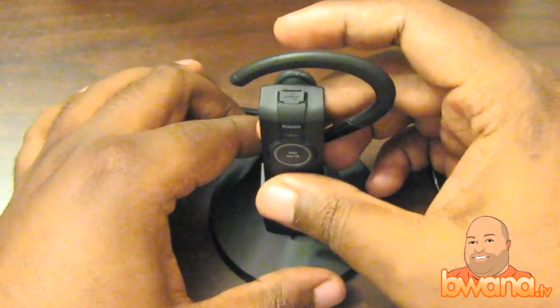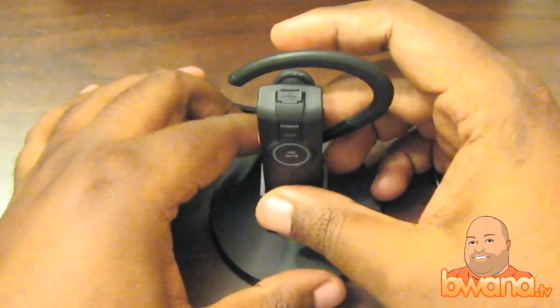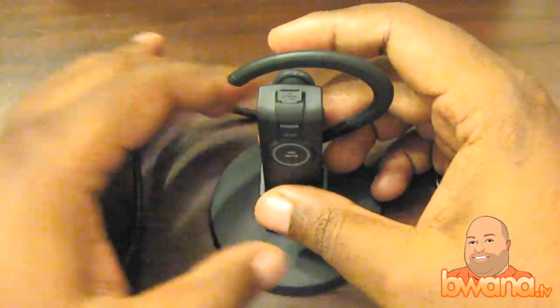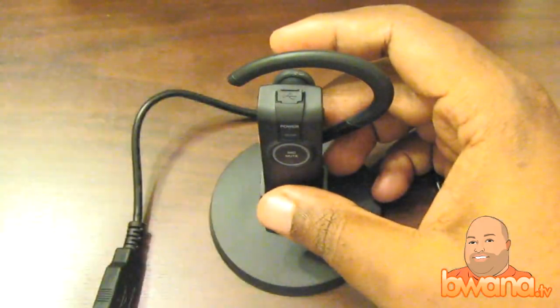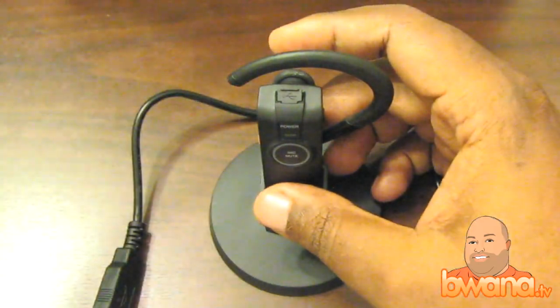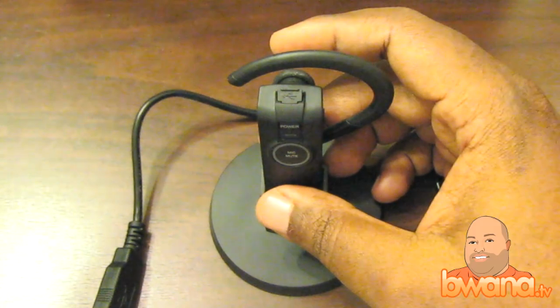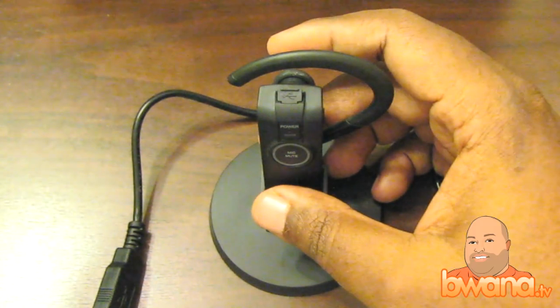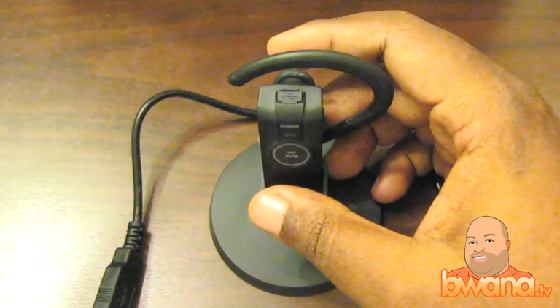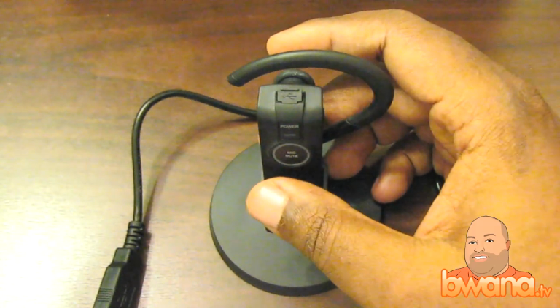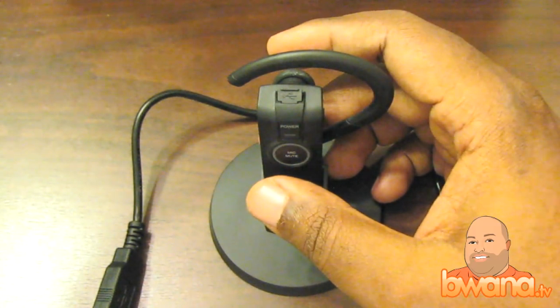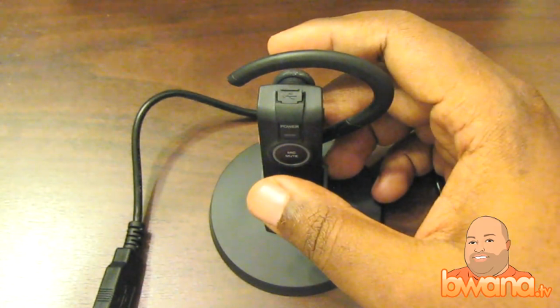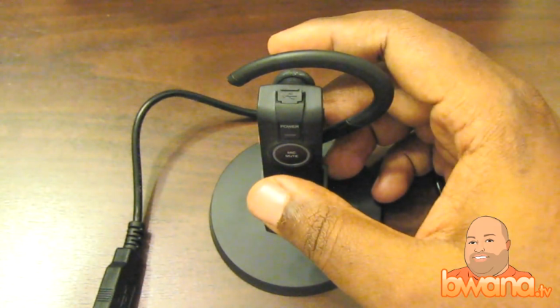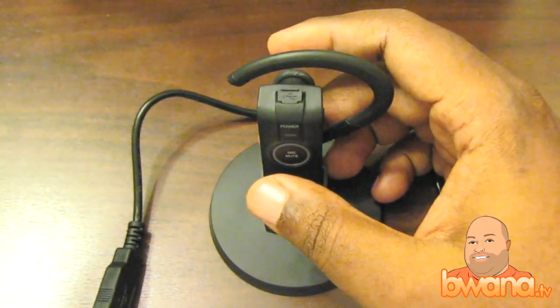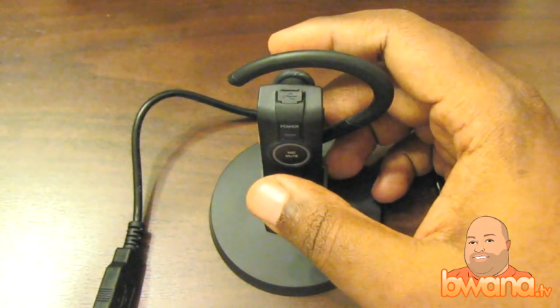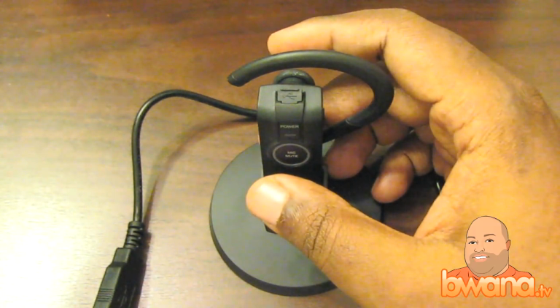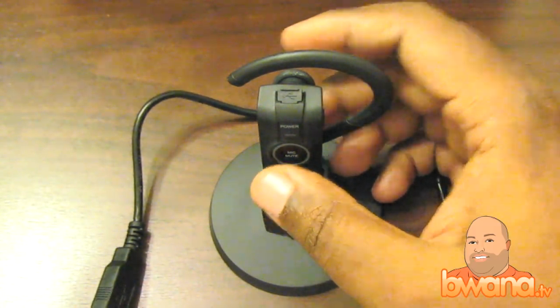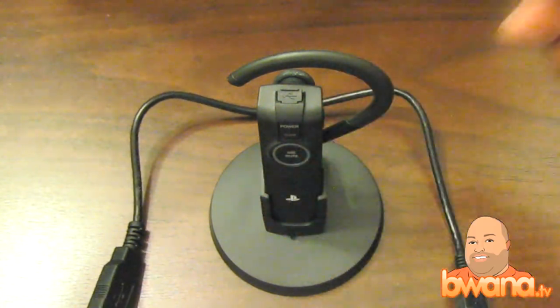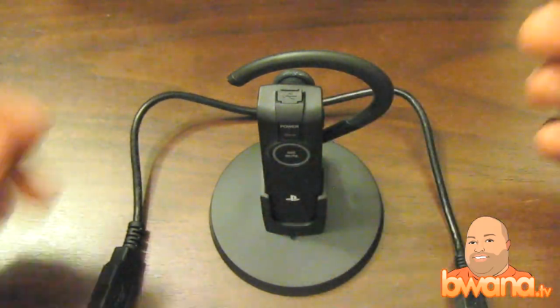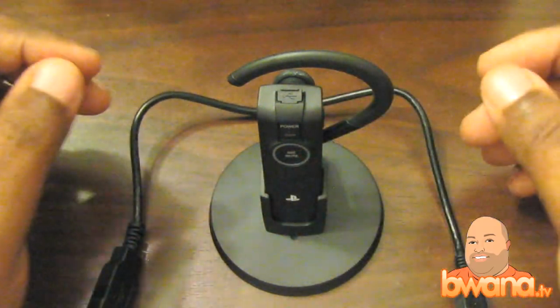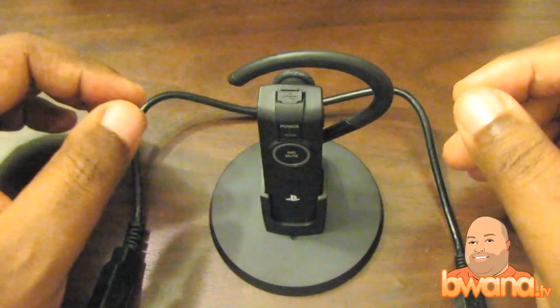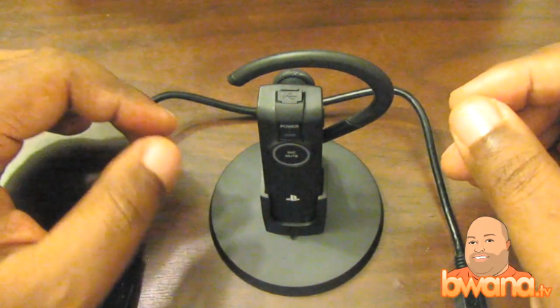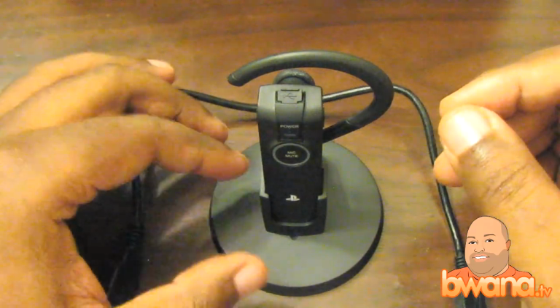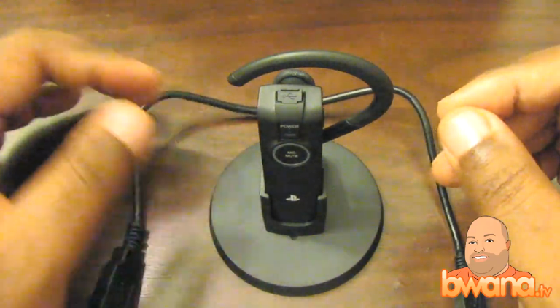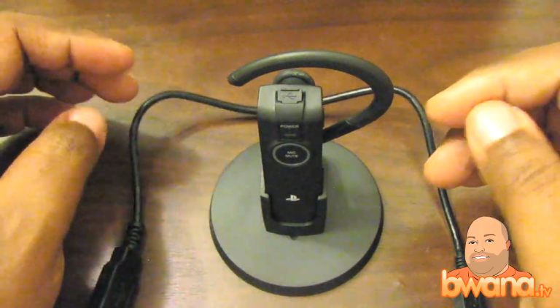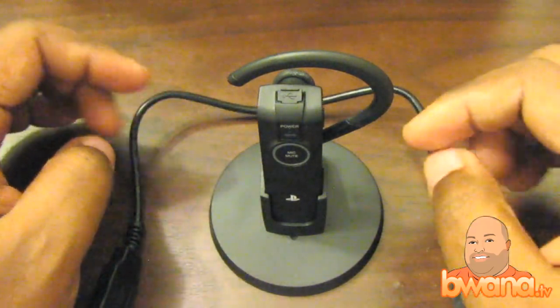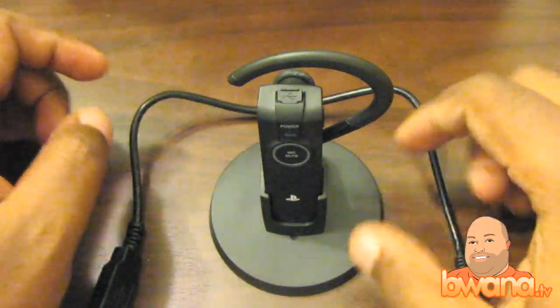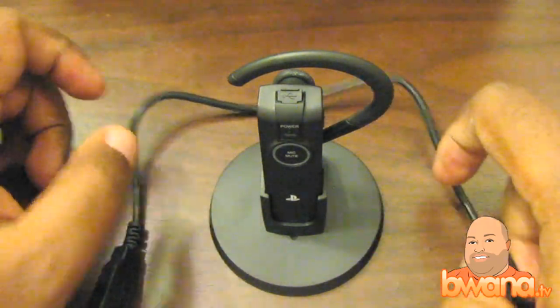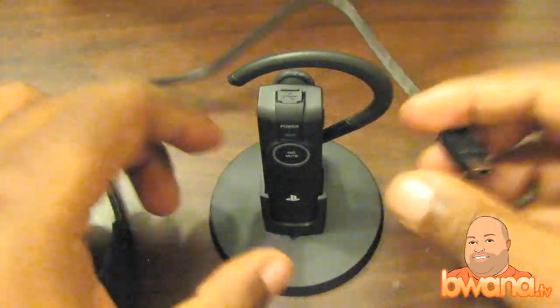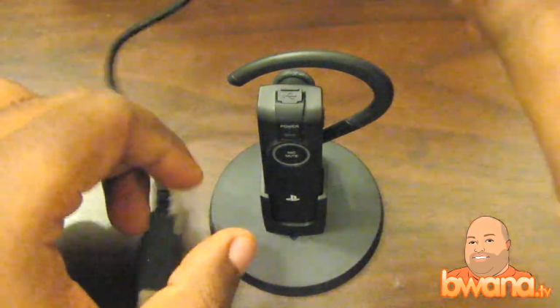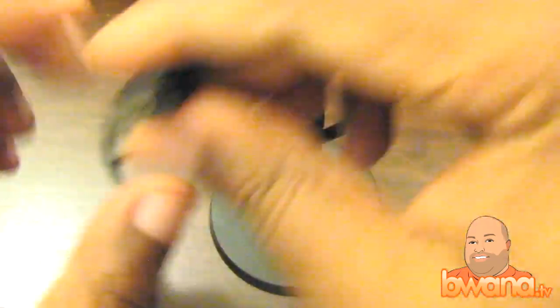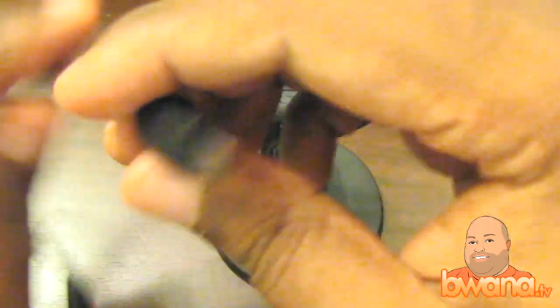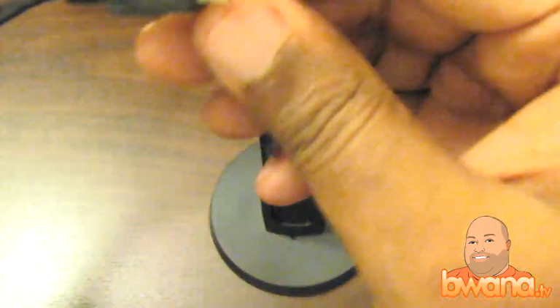First off, let me tell you about the feature set because it is impressive. It's not your ordinary Bluetooth headset — there are a couple of things that separate this from your typical Bluetooth headset. Number one: when you connect it via this cable here...